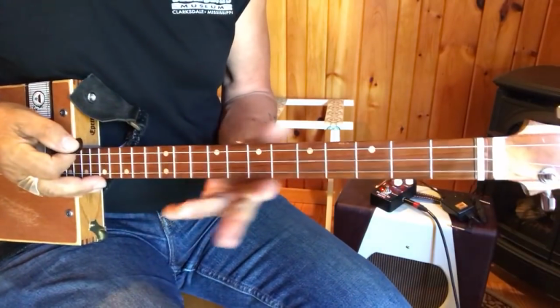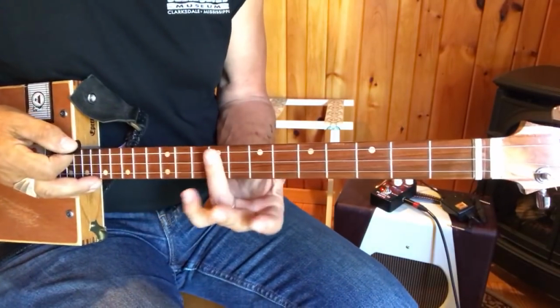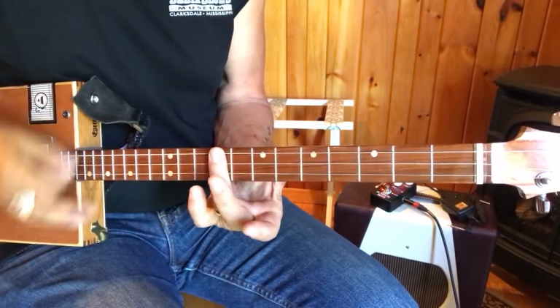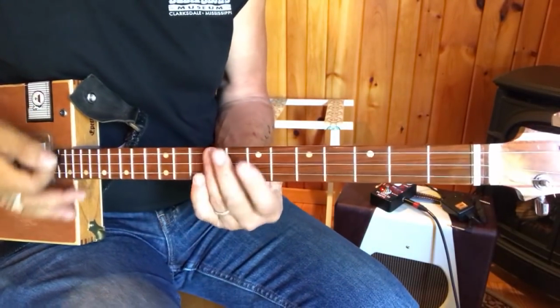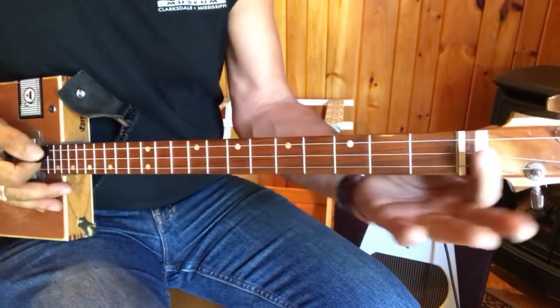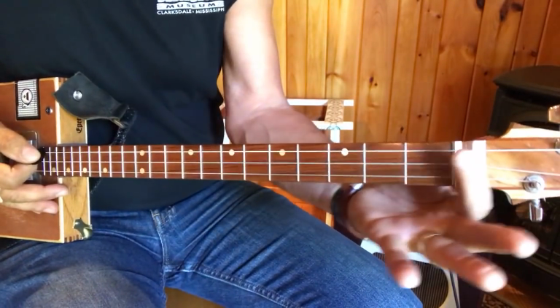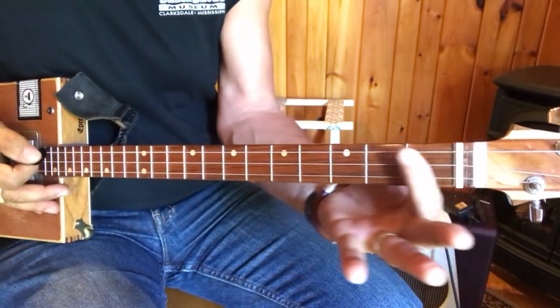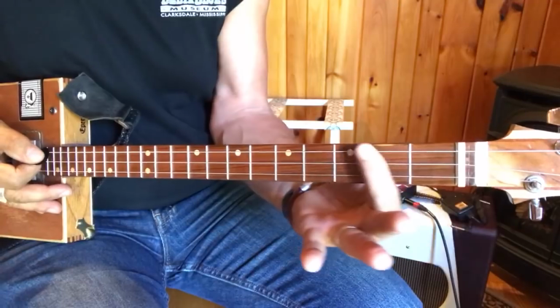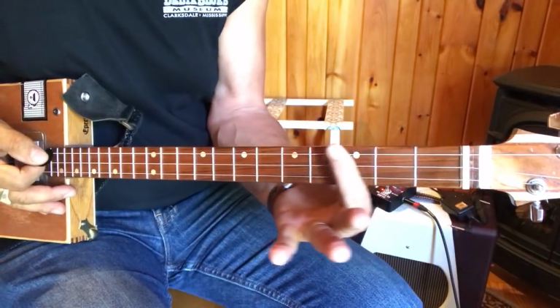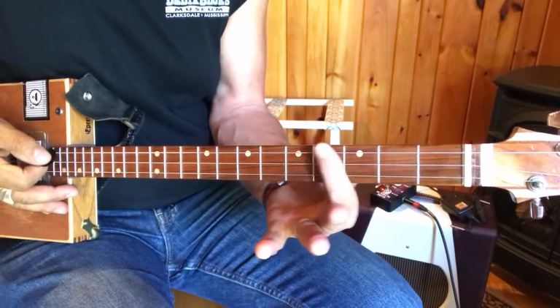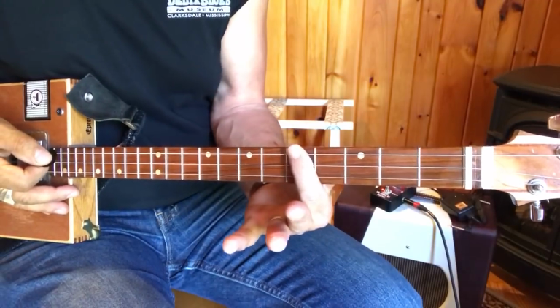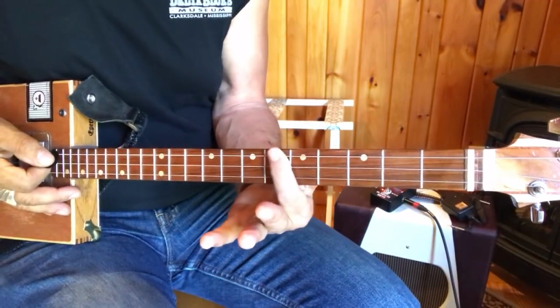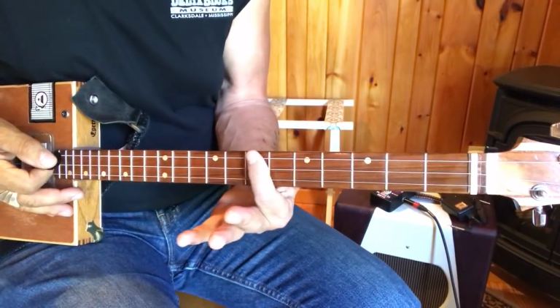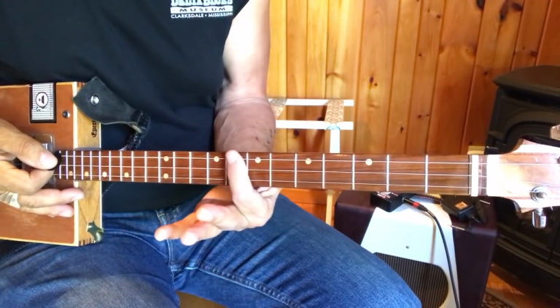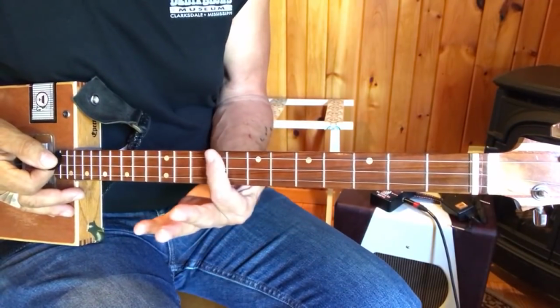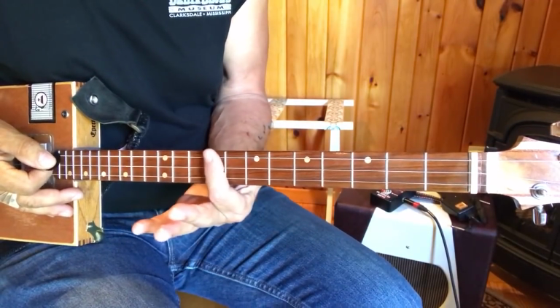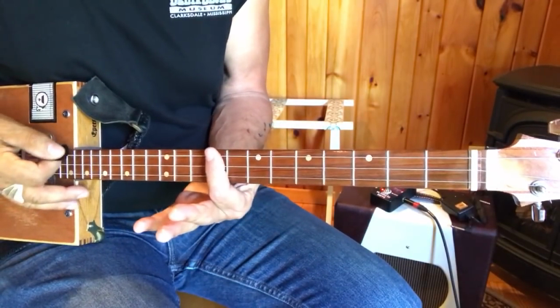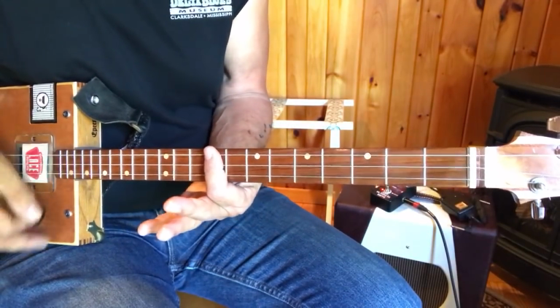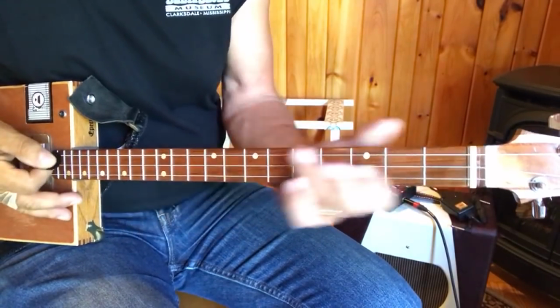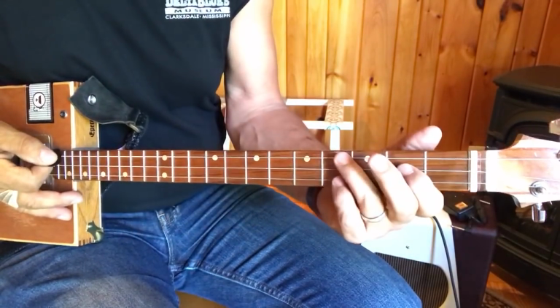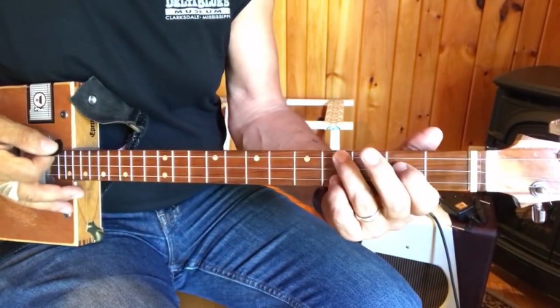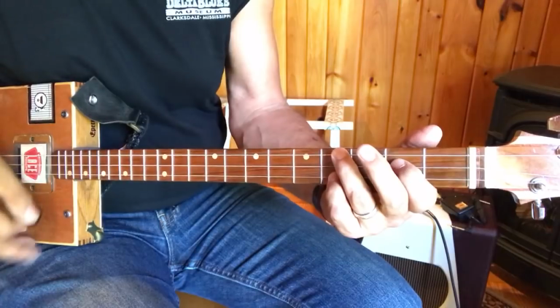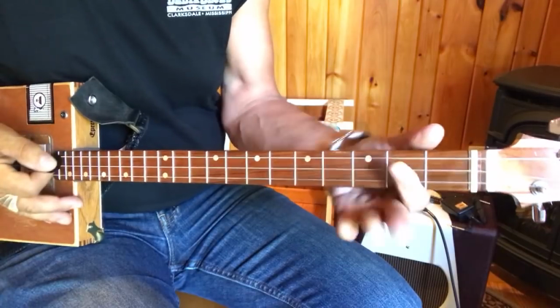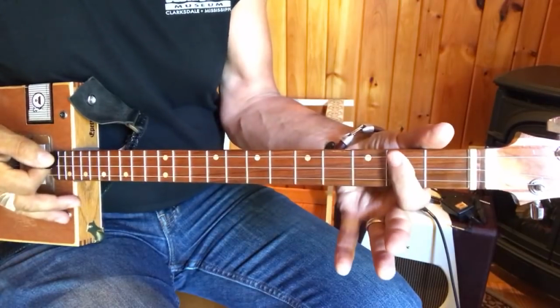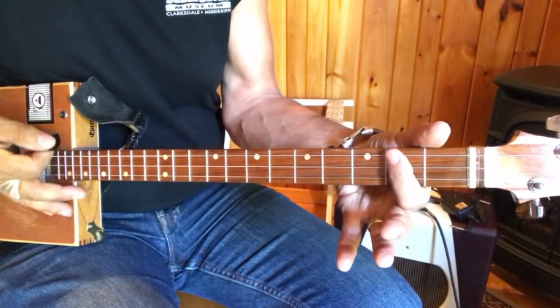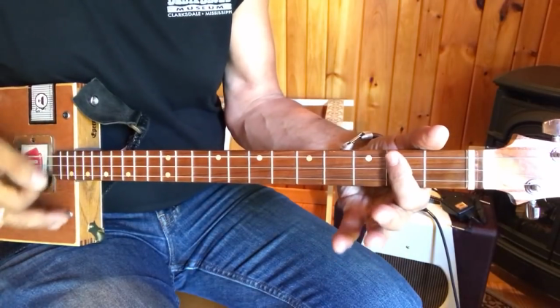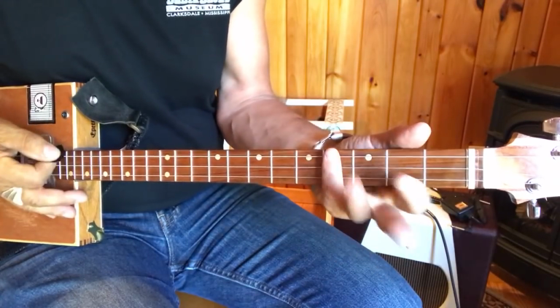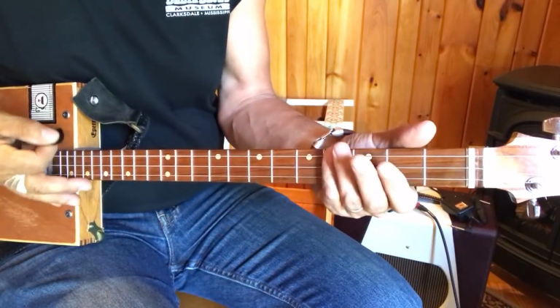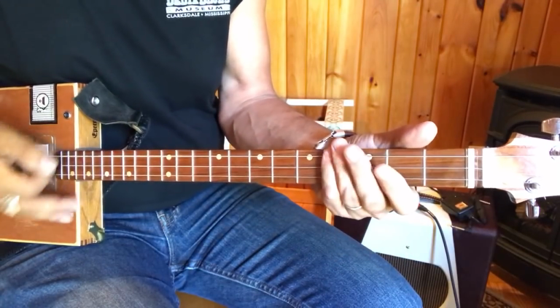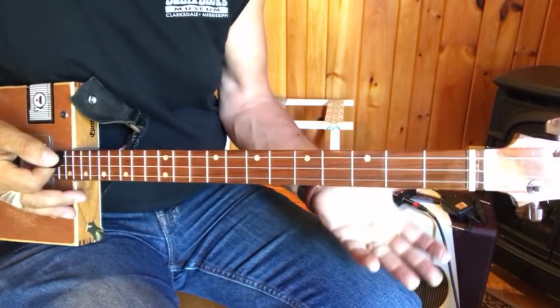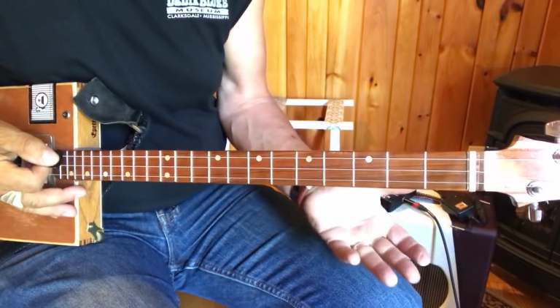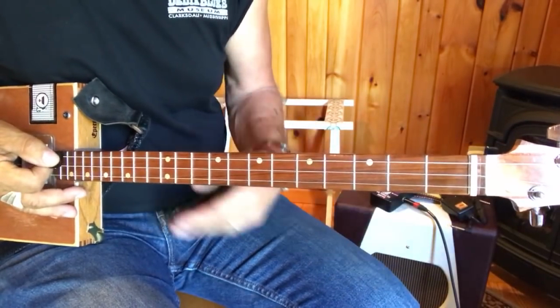I'm going to mimic slapback using my pick. Song's in E: G, G sharp, A, B flat, B, C, C sharp, D, D sharp — E is up here and also down here. It's got an A and a B, and that's it.